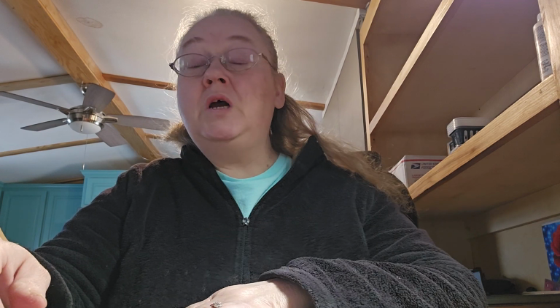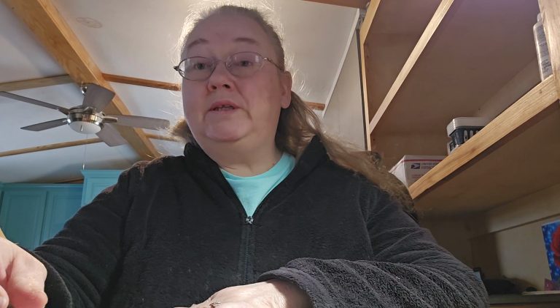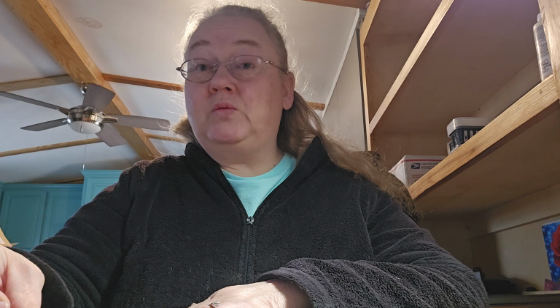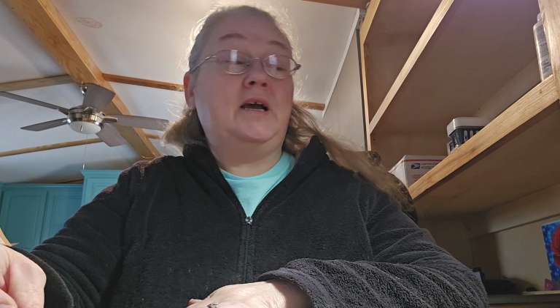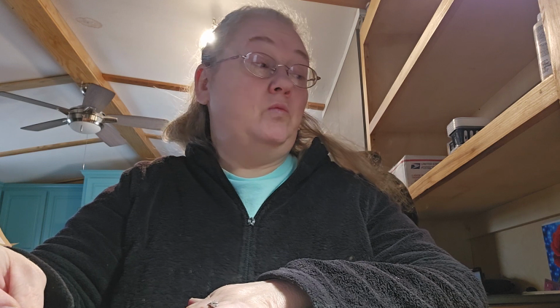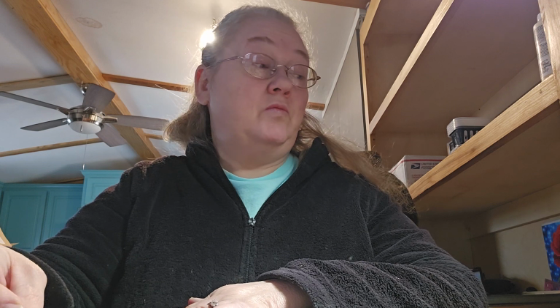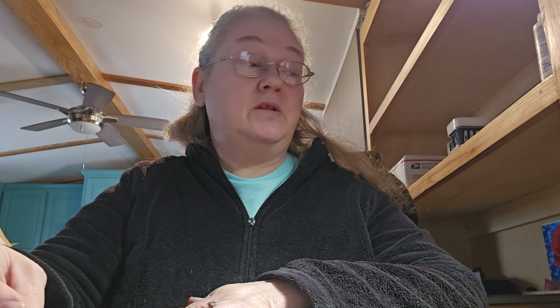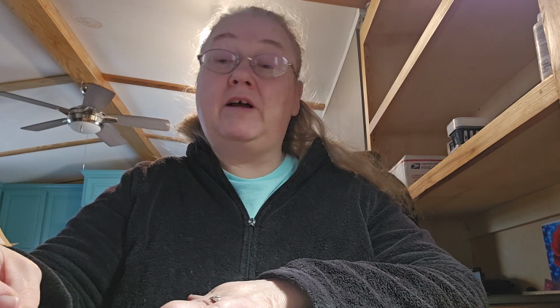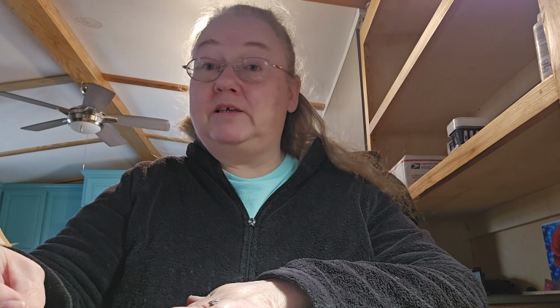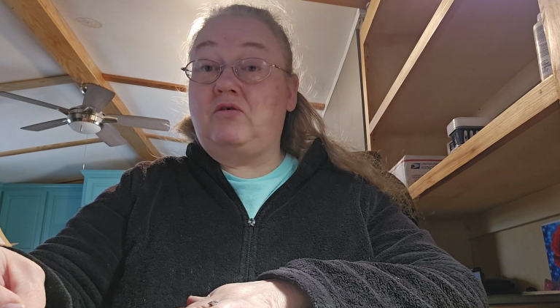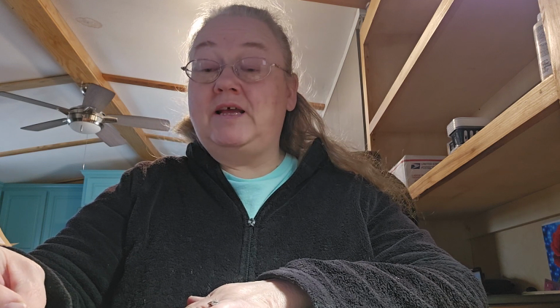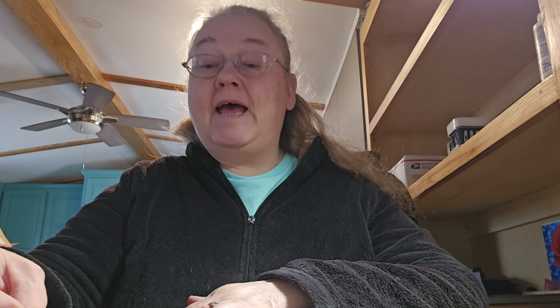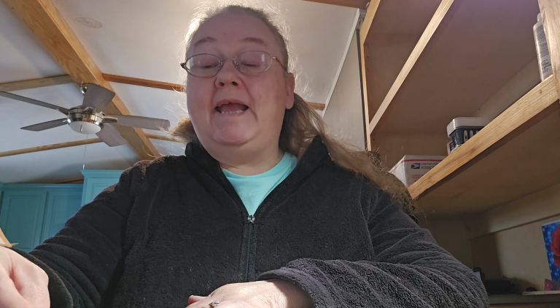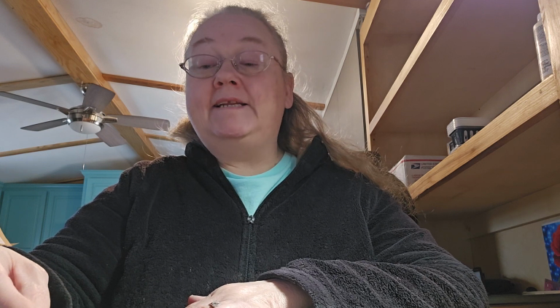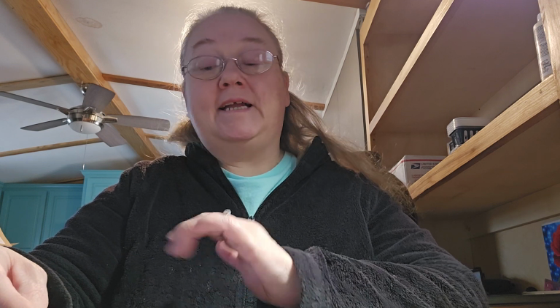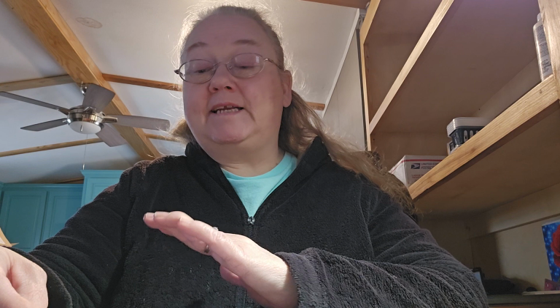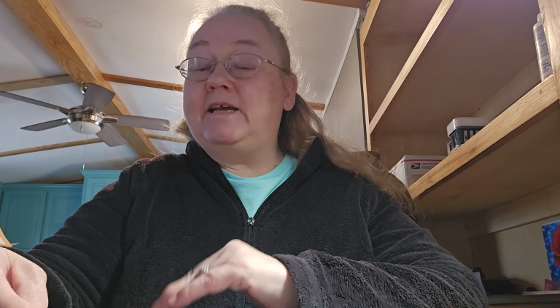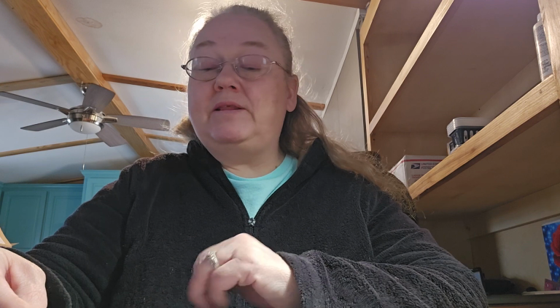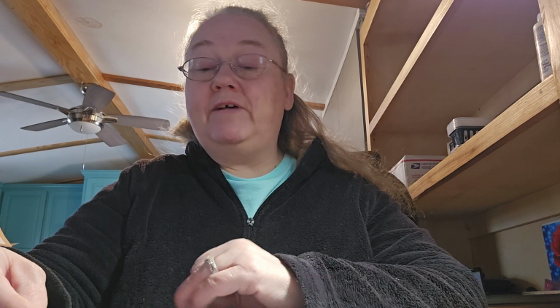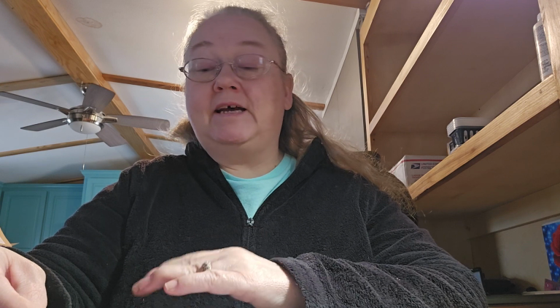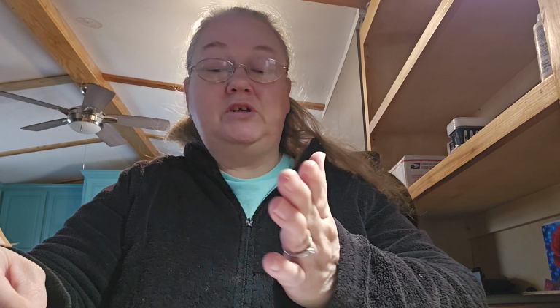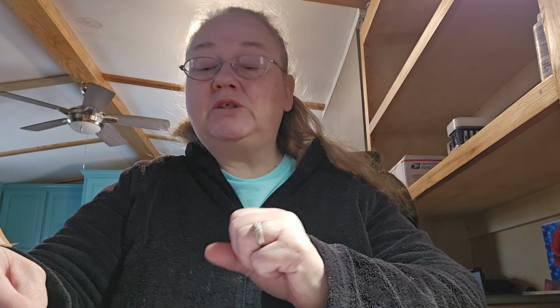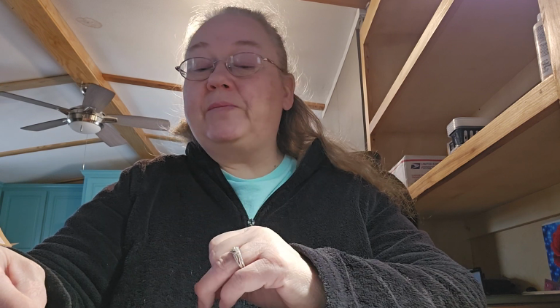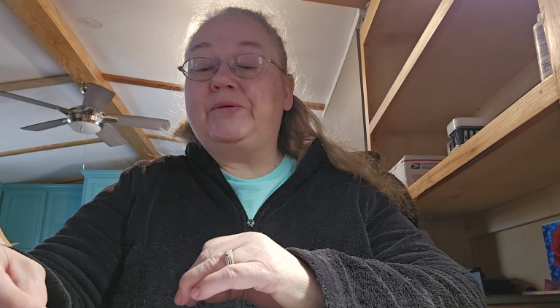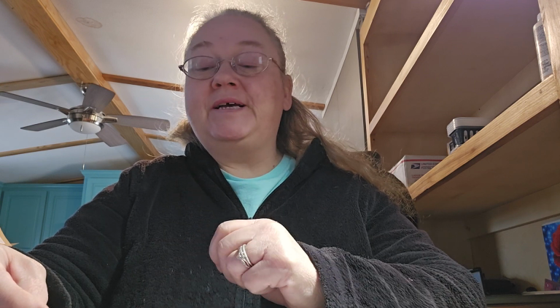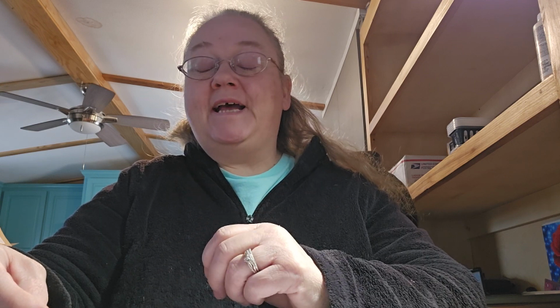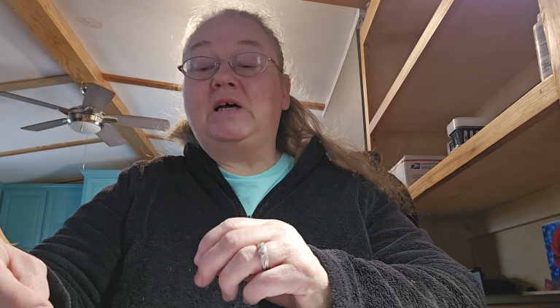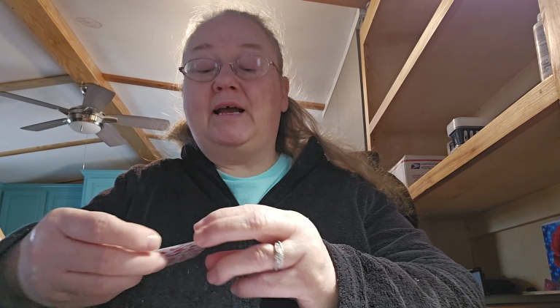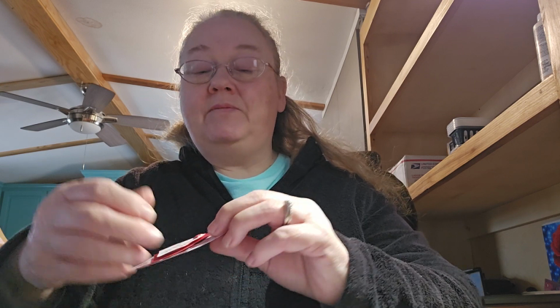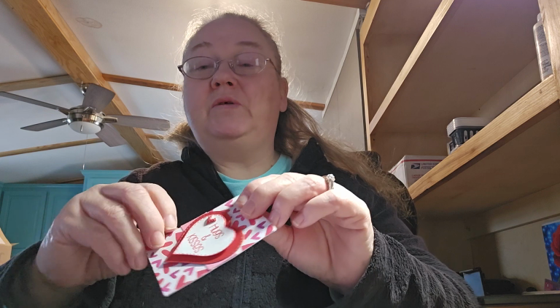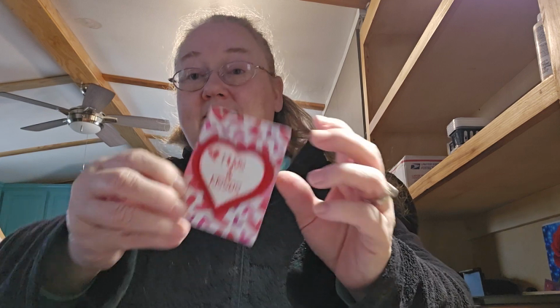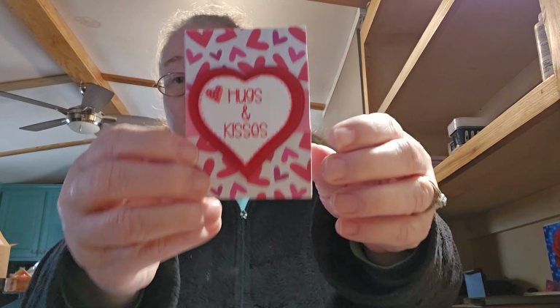This week I have been working with Valentine's cards, and I decided to keep the same Valentine theme and use my scrap paper. So I came up with this card.